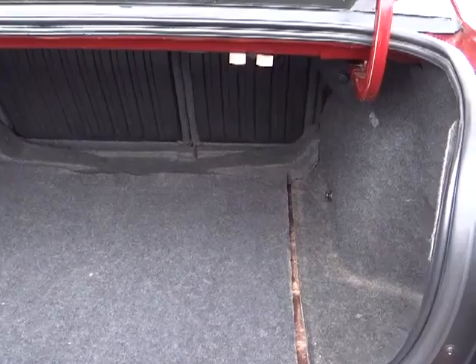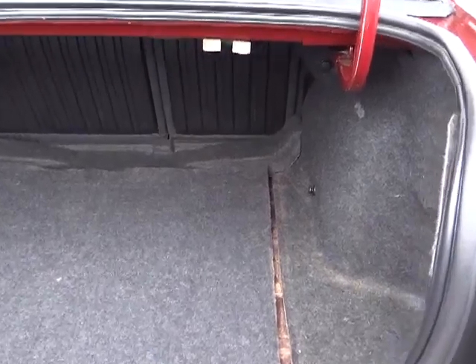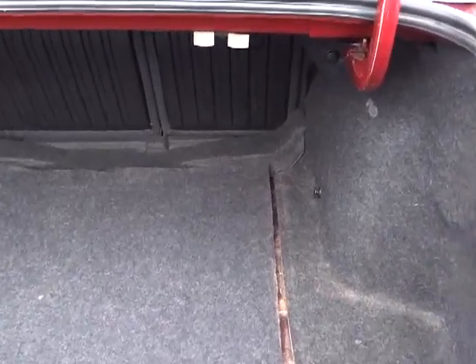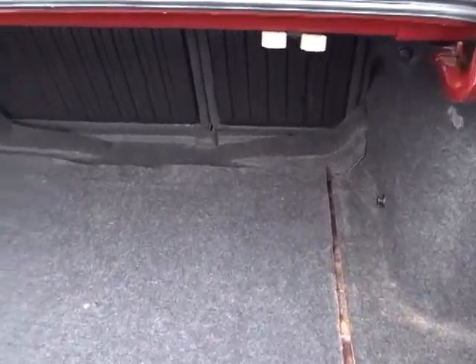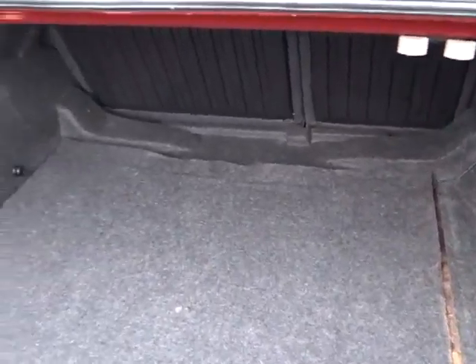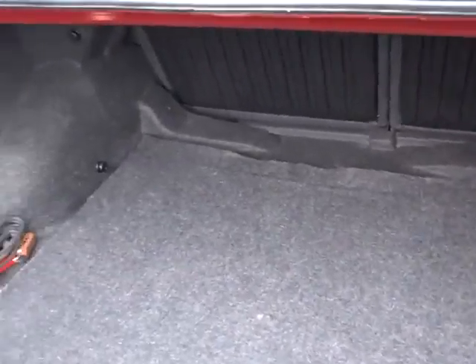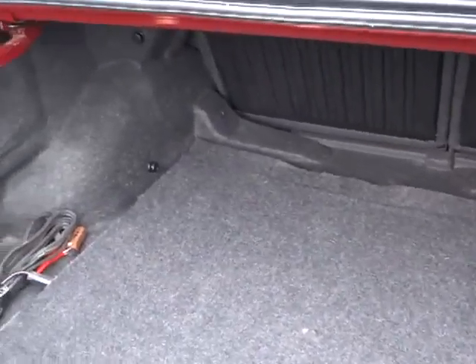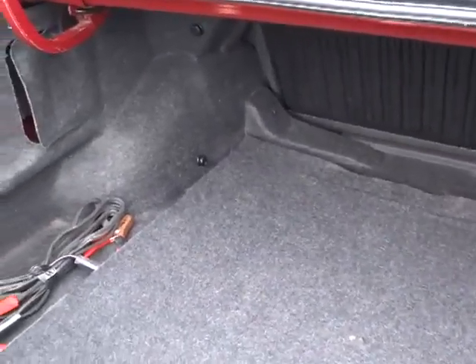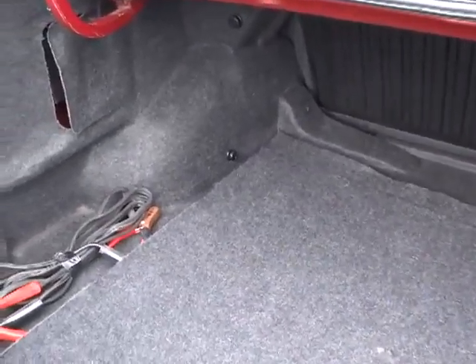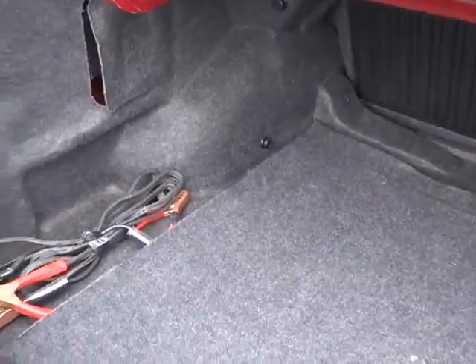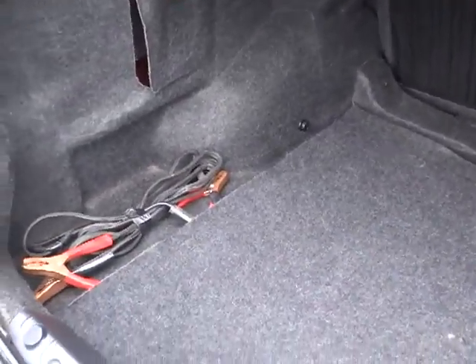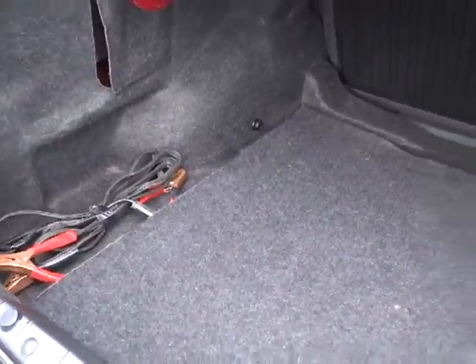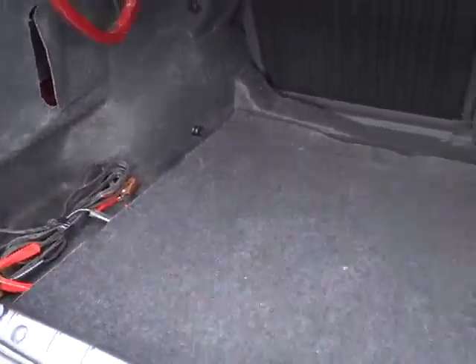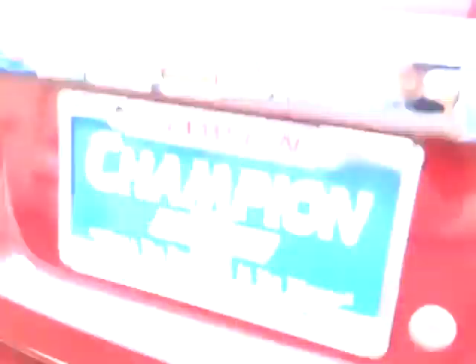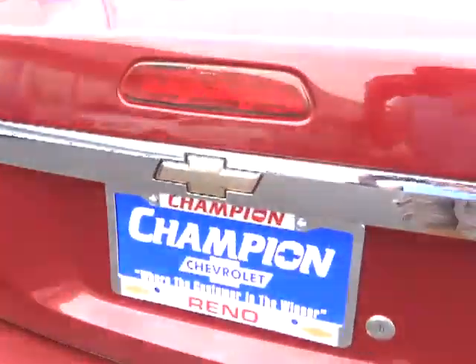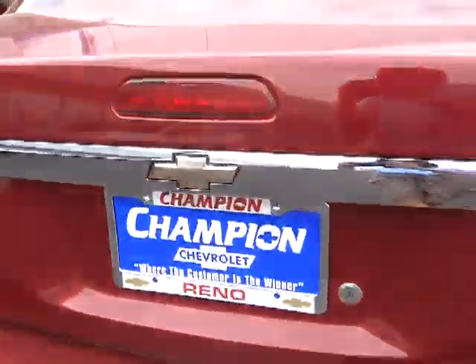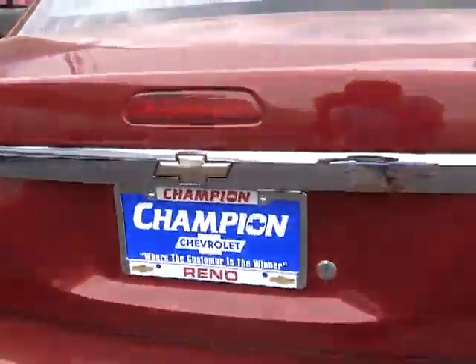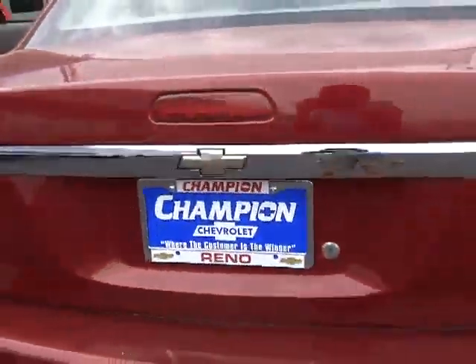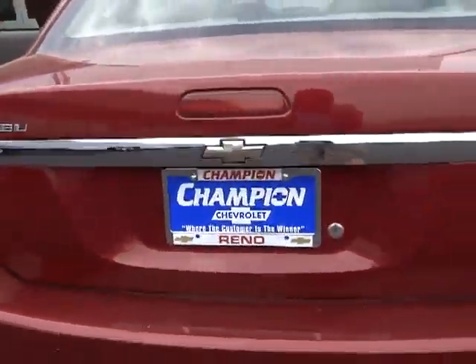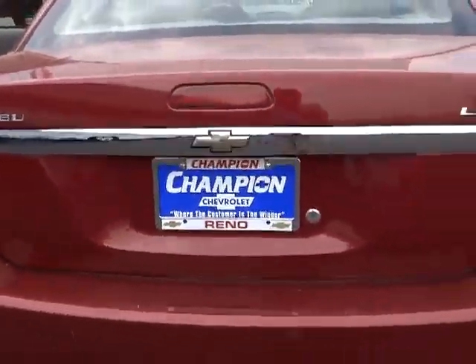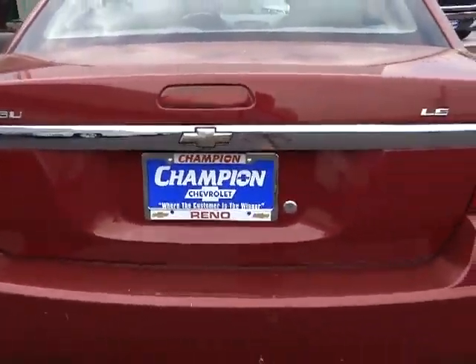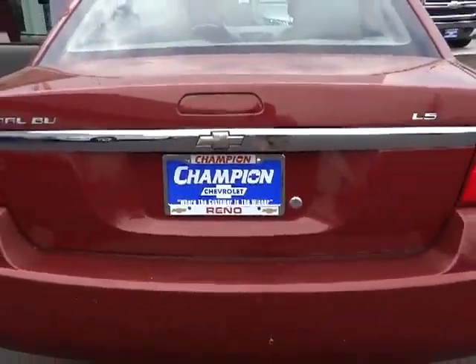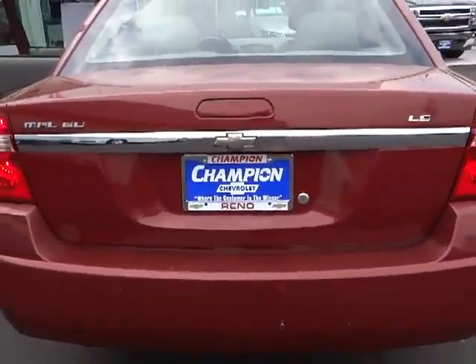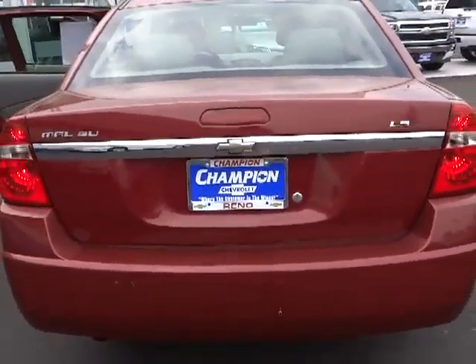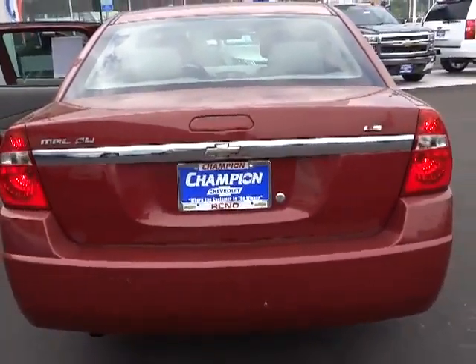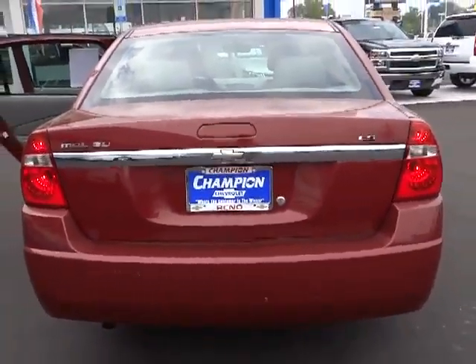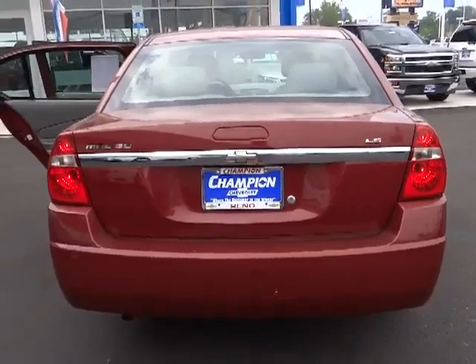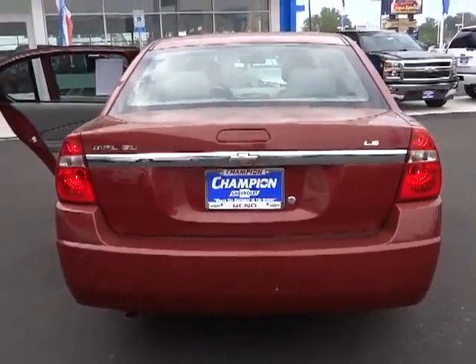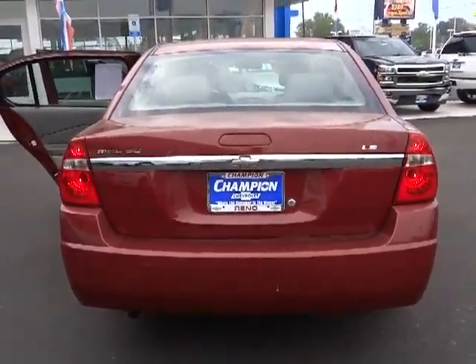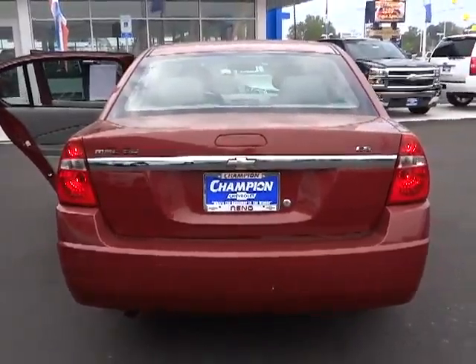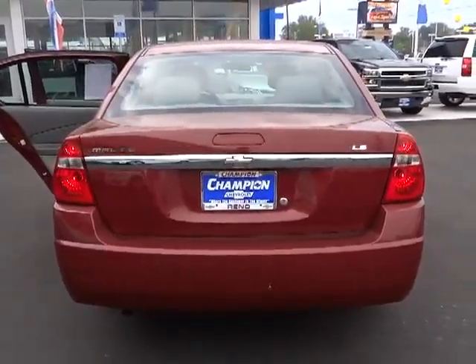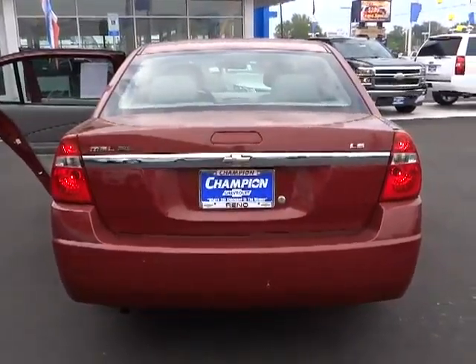Bucket seats, power windows, power door locks, tilt steering wheel, cloth seats, power driver mirror, cup holders, tinted glass, four-piece floor mat set, multiple airbags.